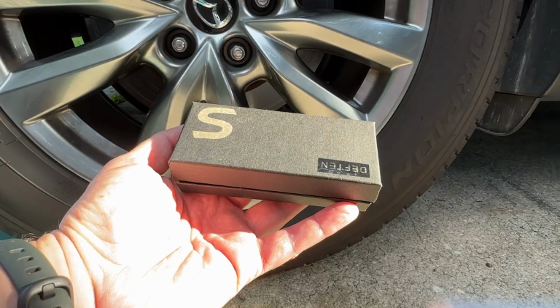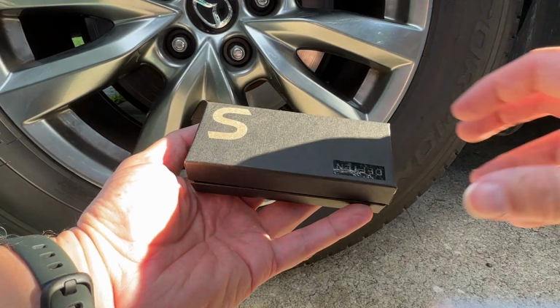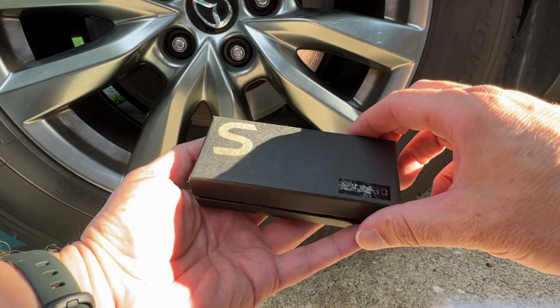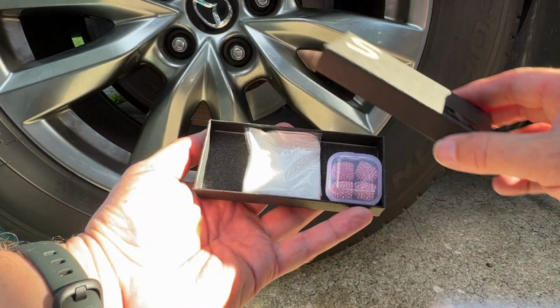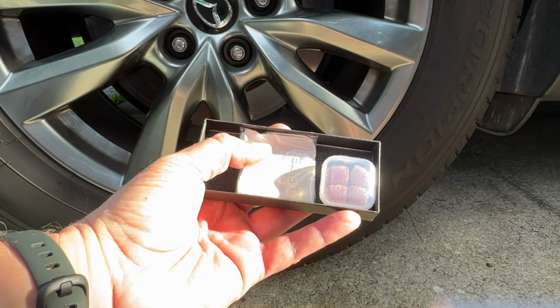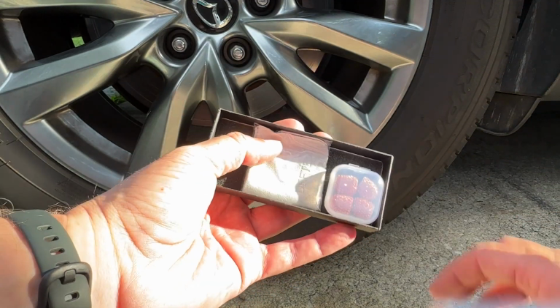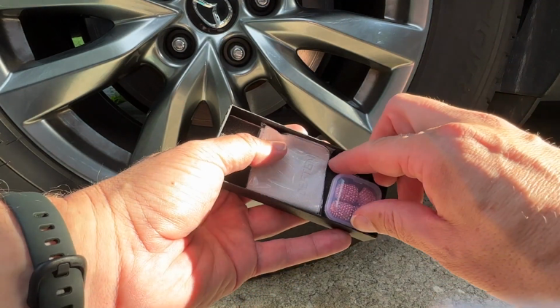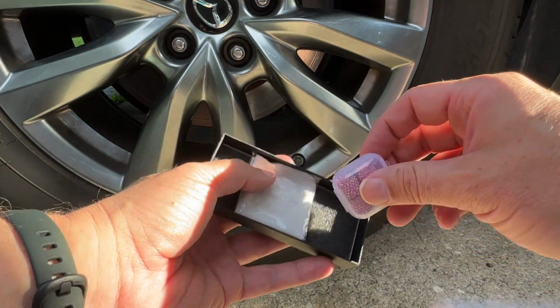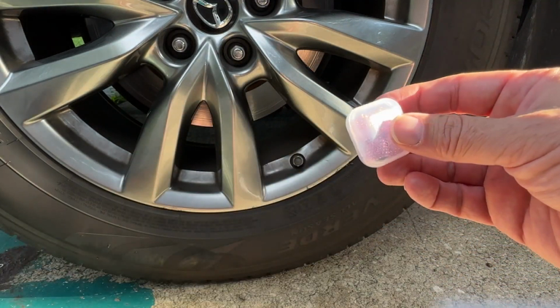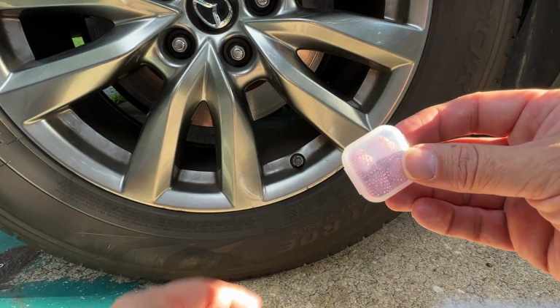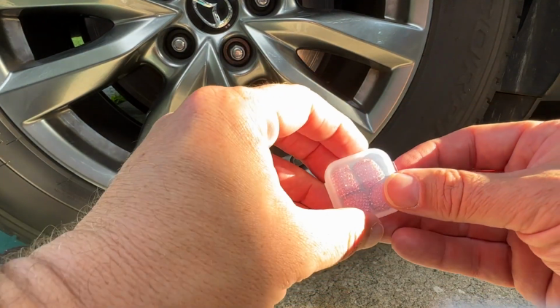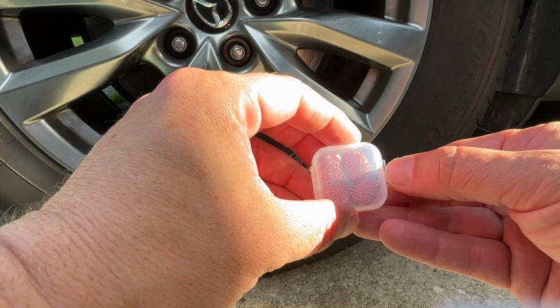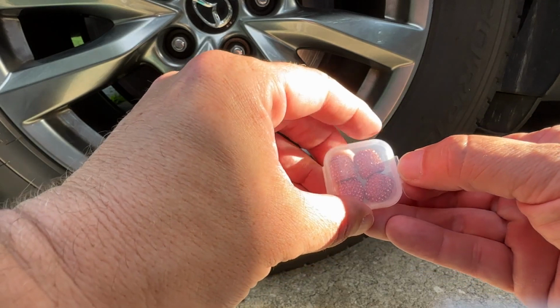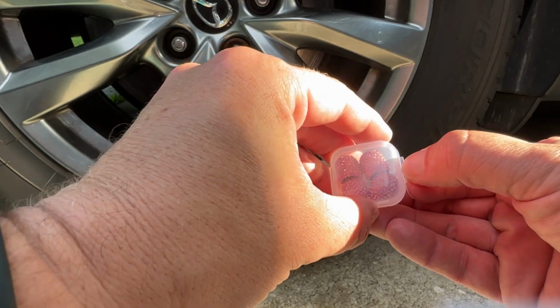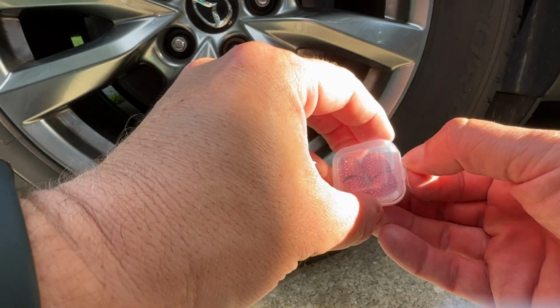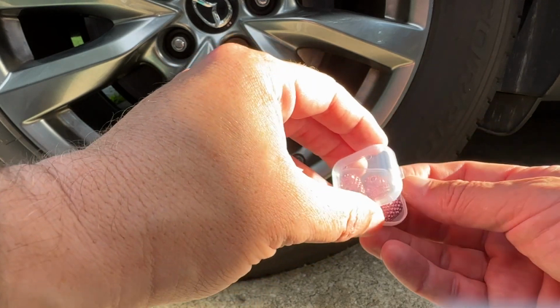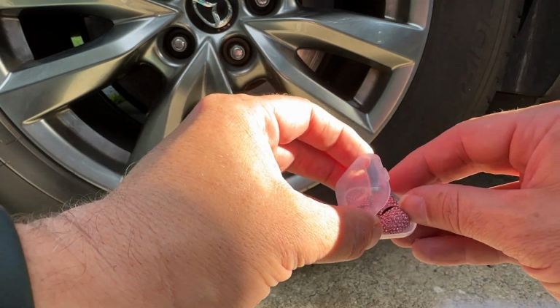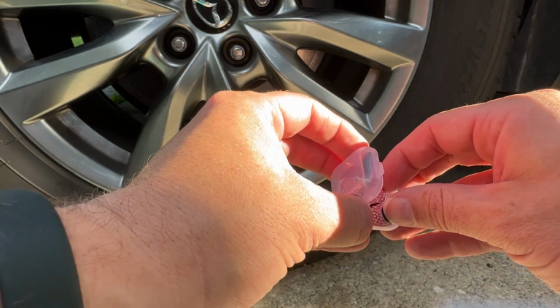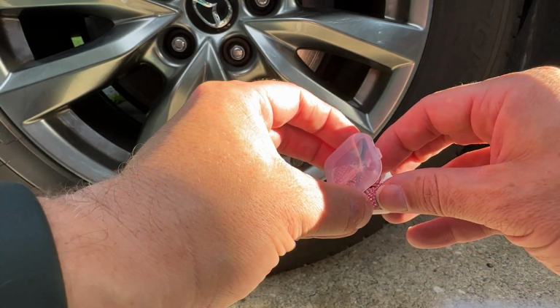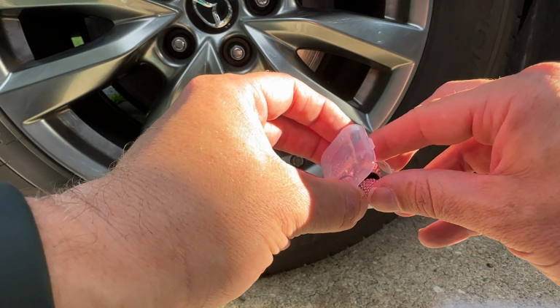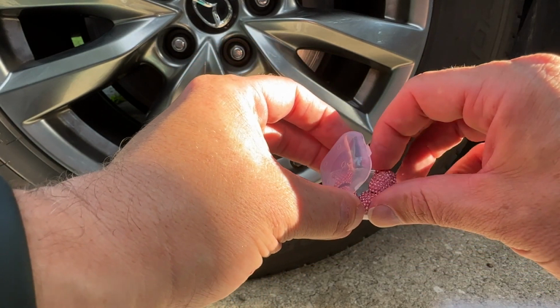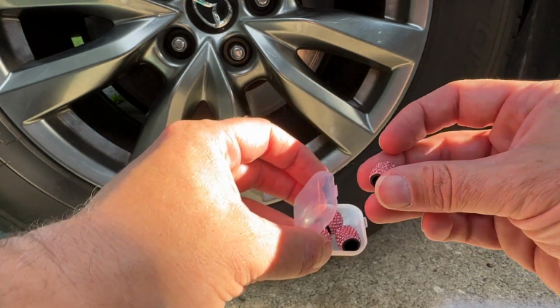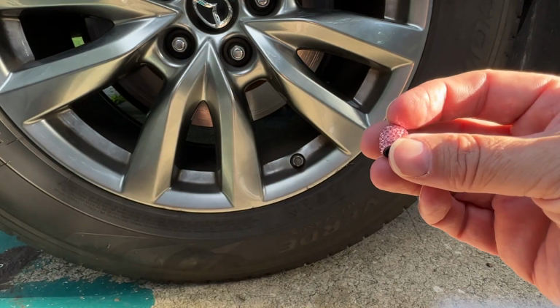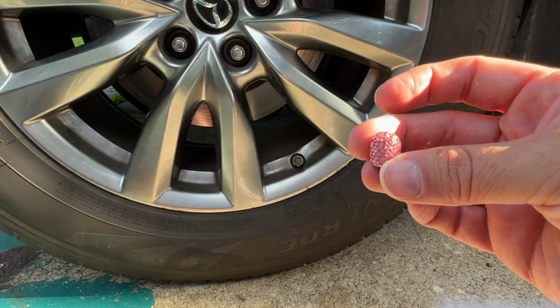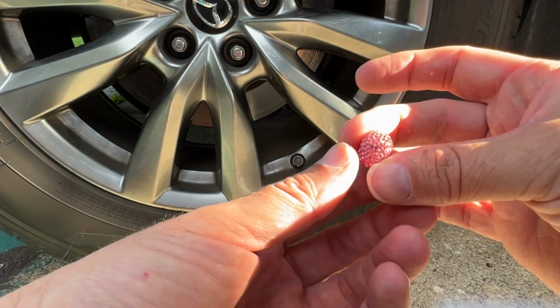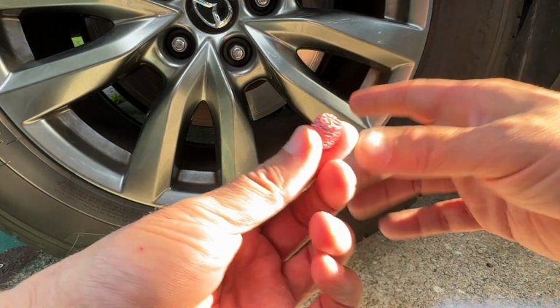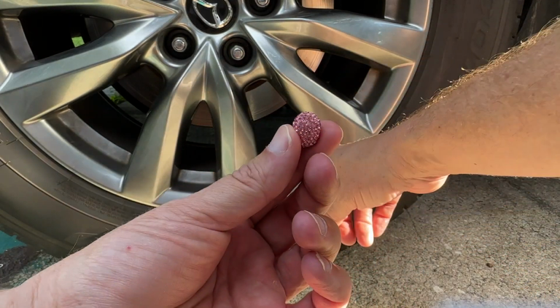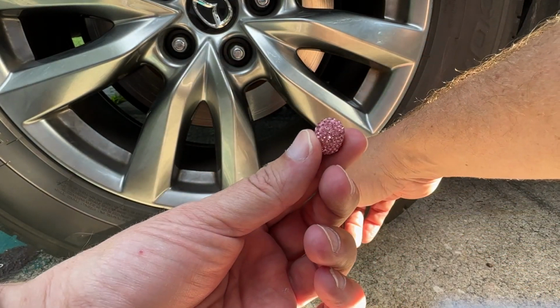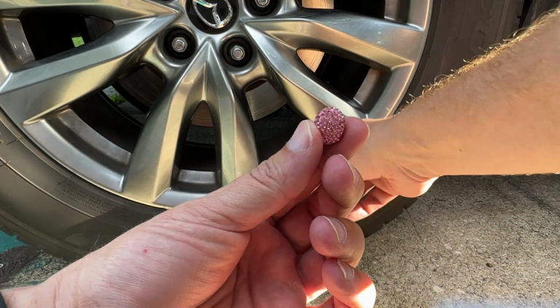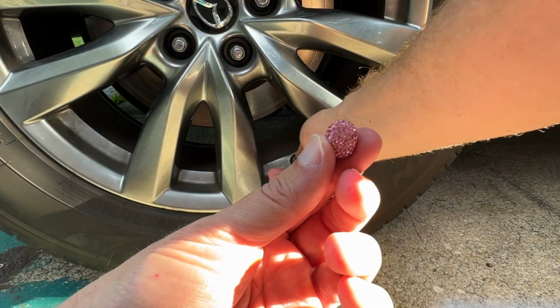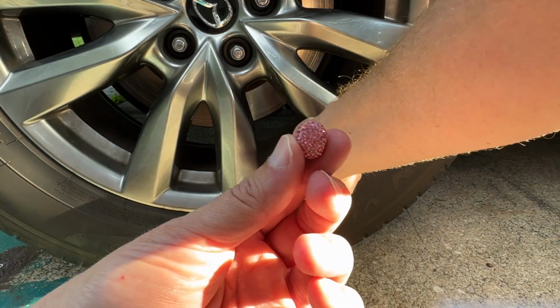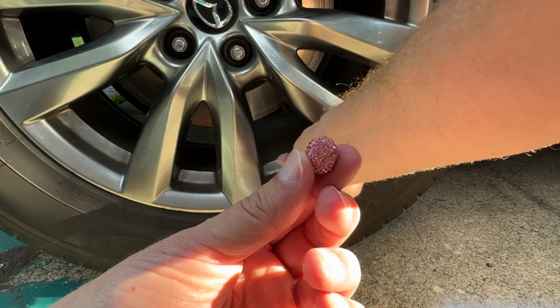My wife is out of town, but while she's gone I'm going to install these on her car and see if she notices when she comes back. These are a set of four little valve stem caps that will go on any standard size tire.